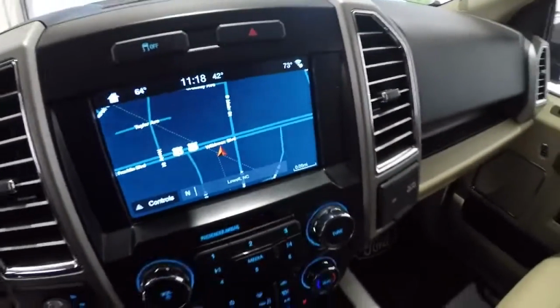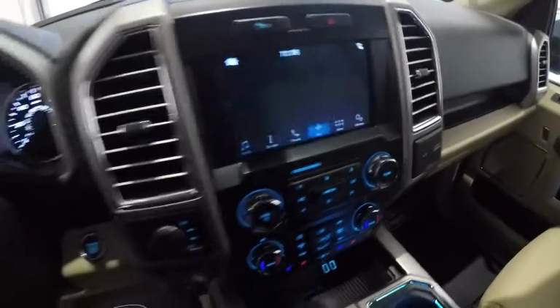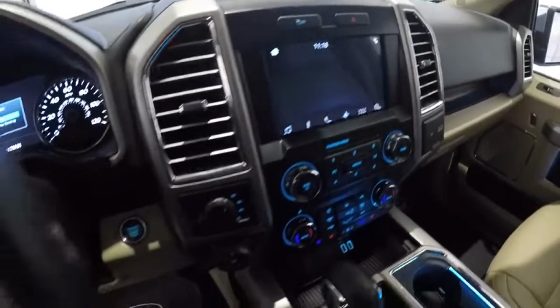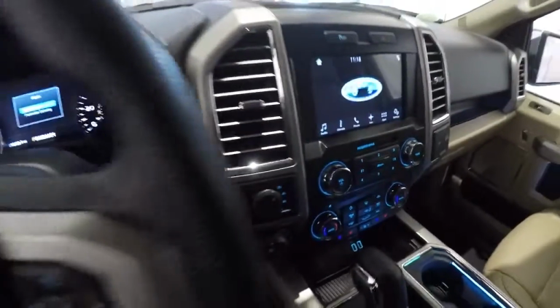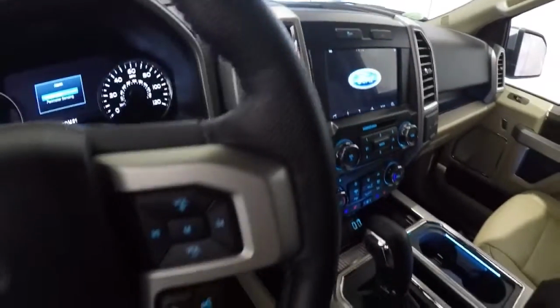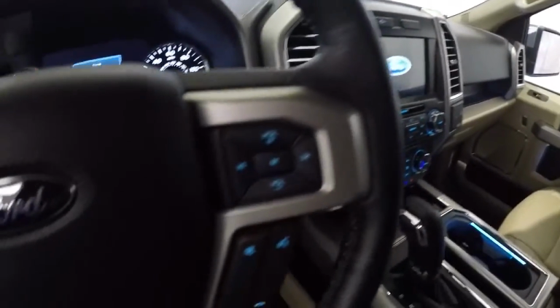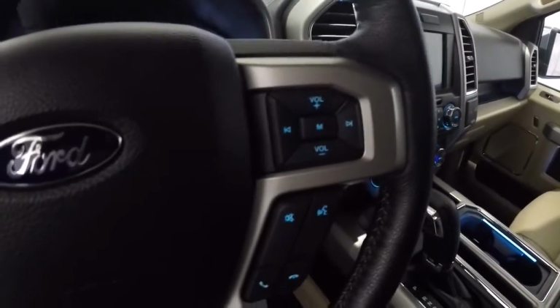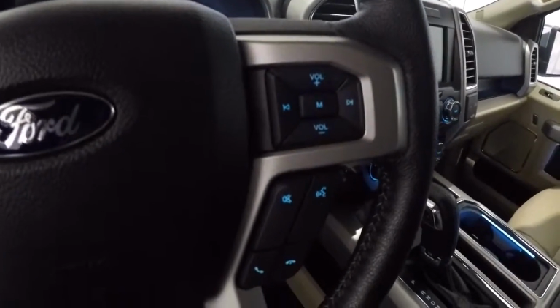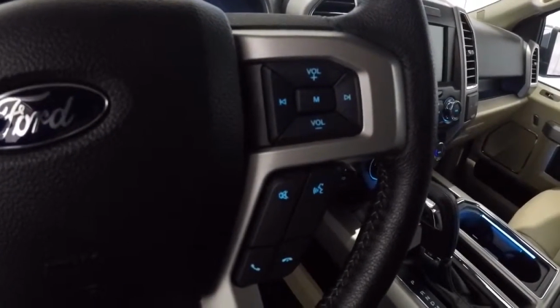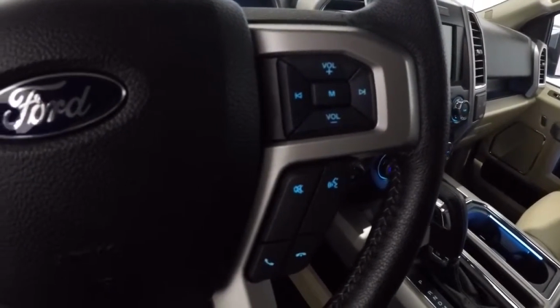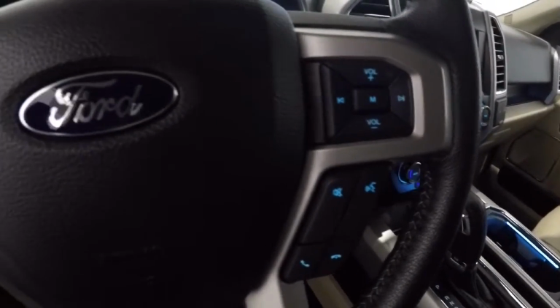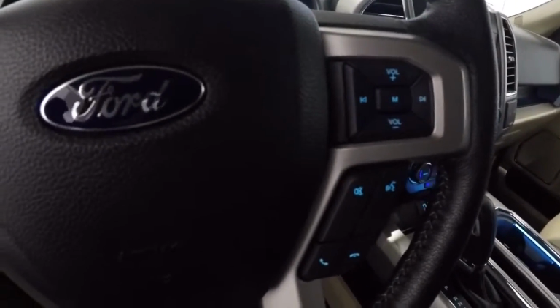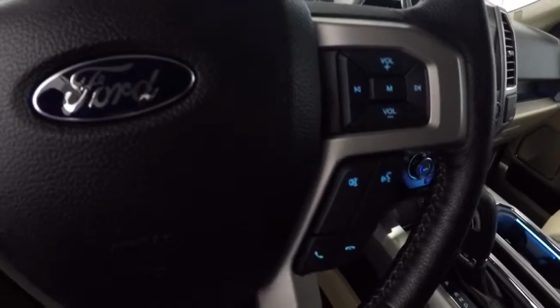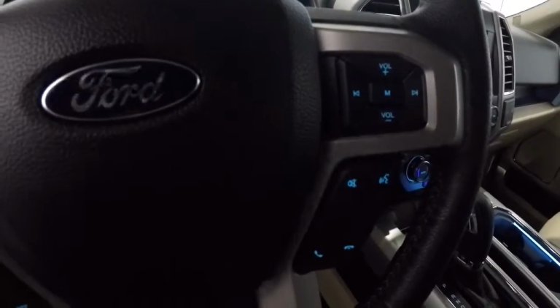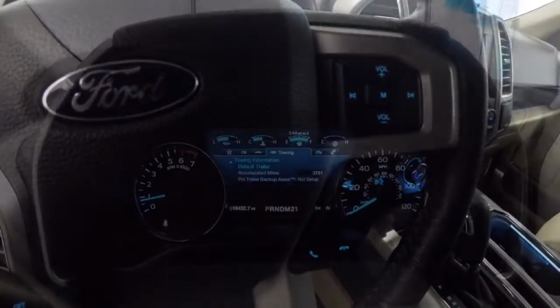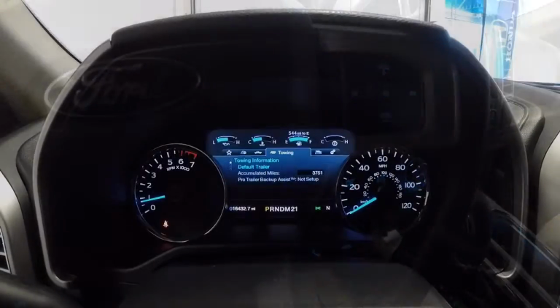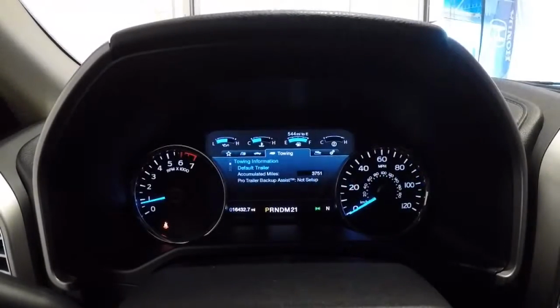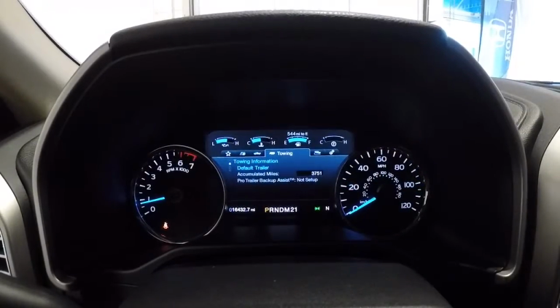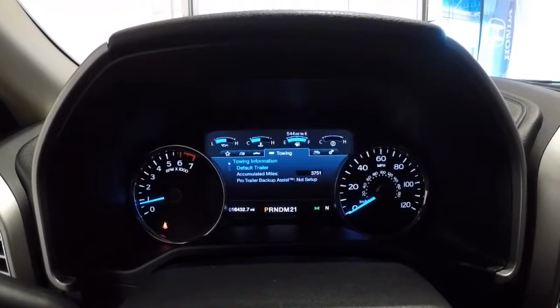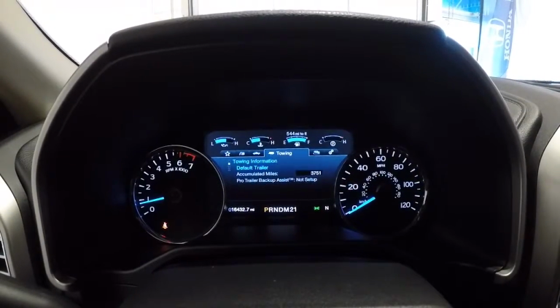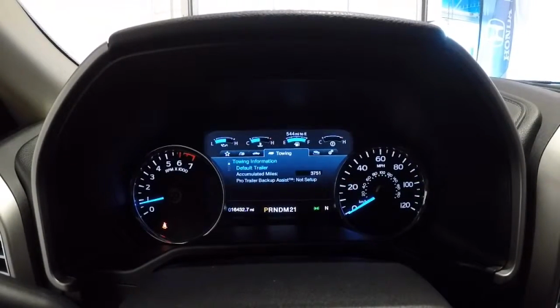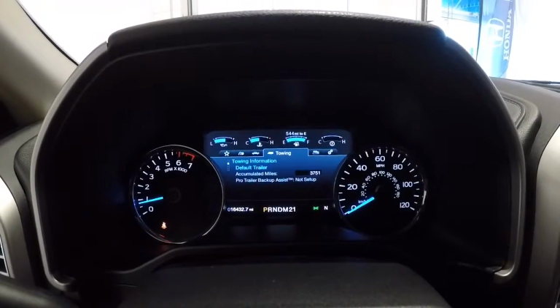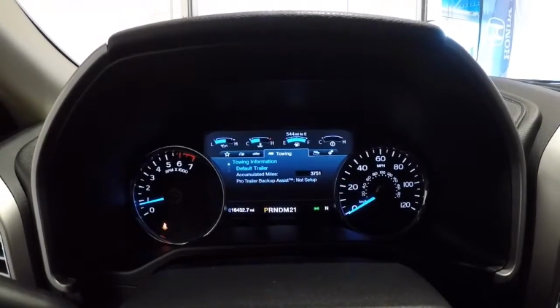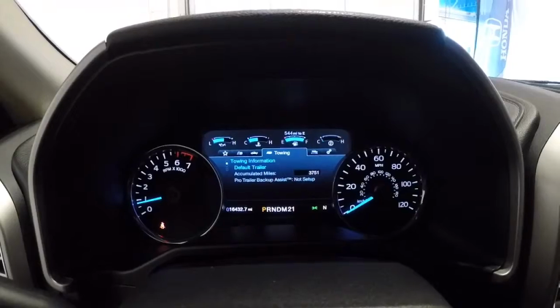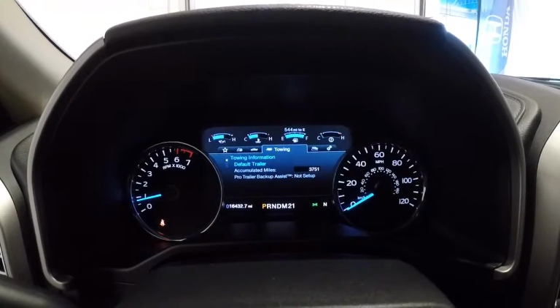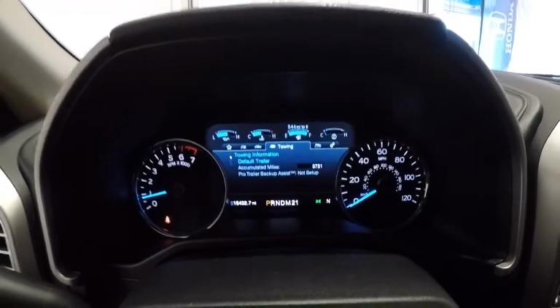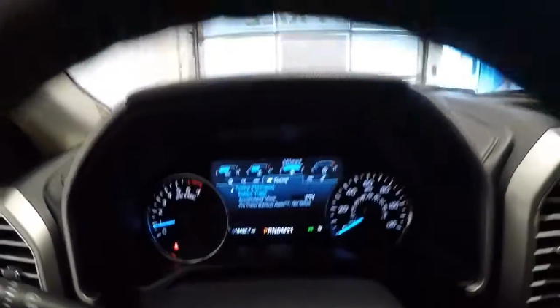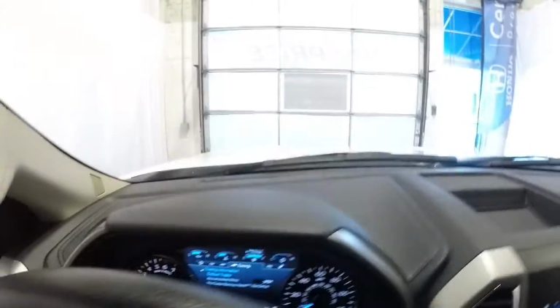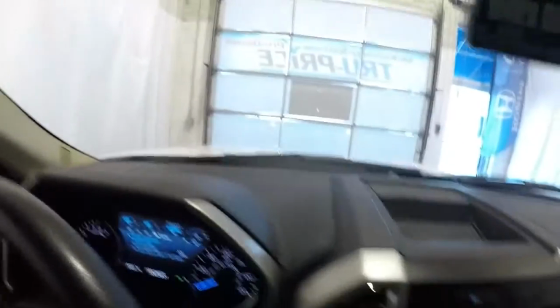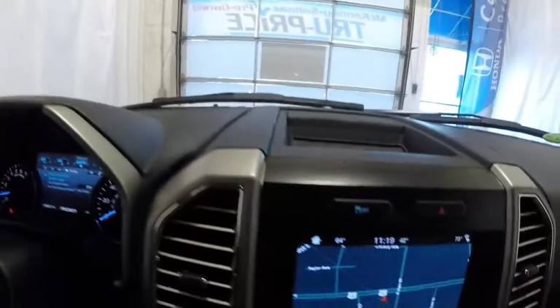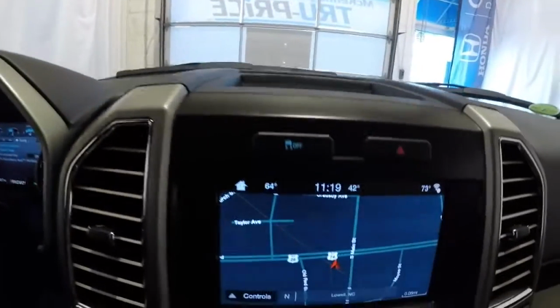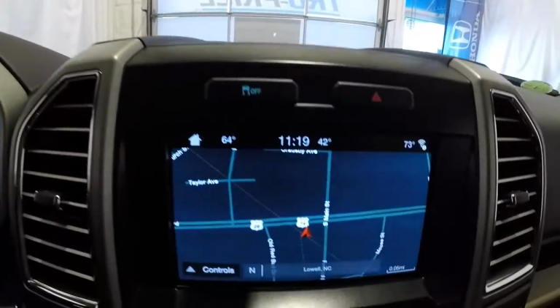Got the leather wrapped steering wheel, steering wheel audio controls, Bluetooth. Let's go ahead and check the mileage — it's got 16,432 miles on it. Now that we've got it started, I'll go ahead and show you the navigation.